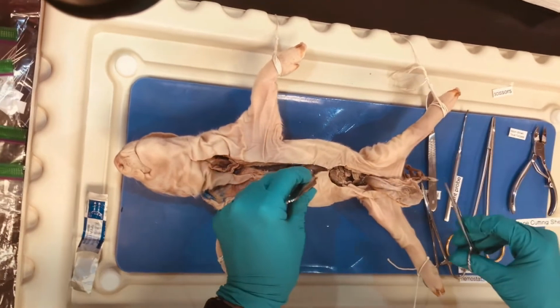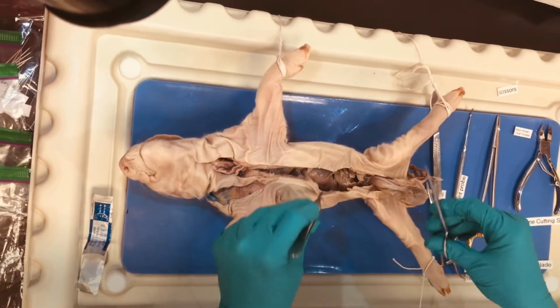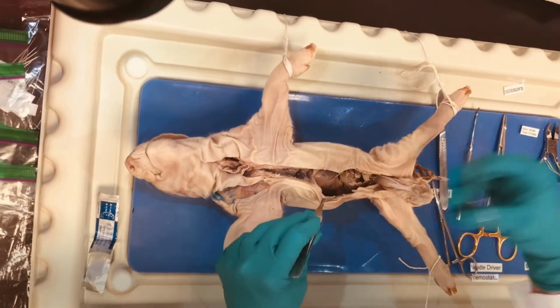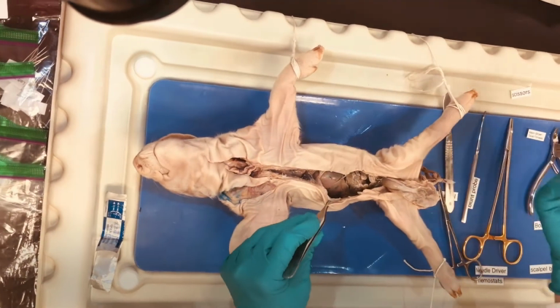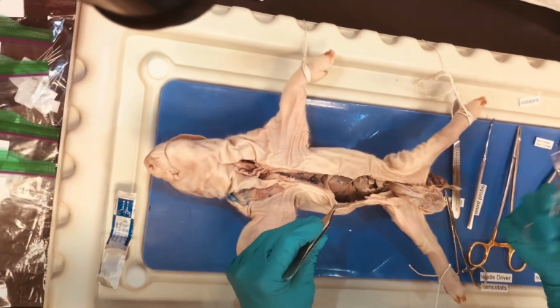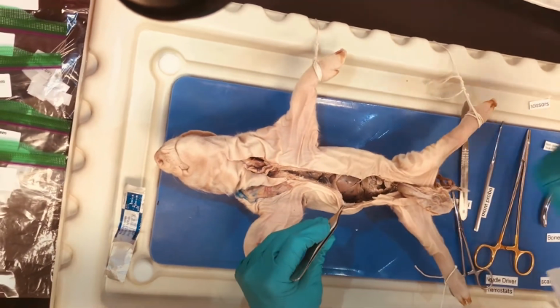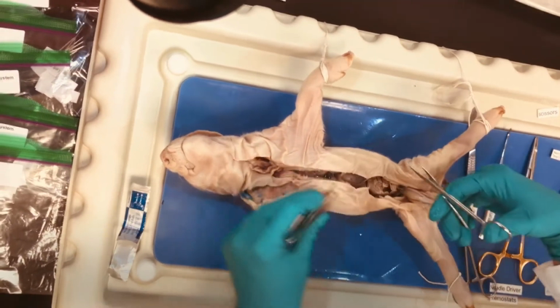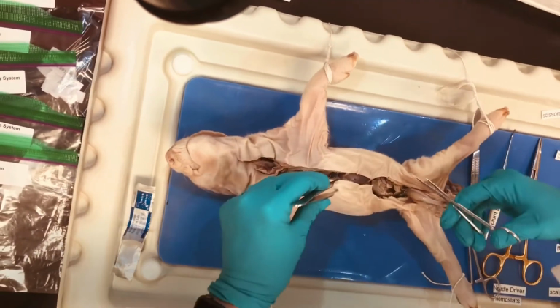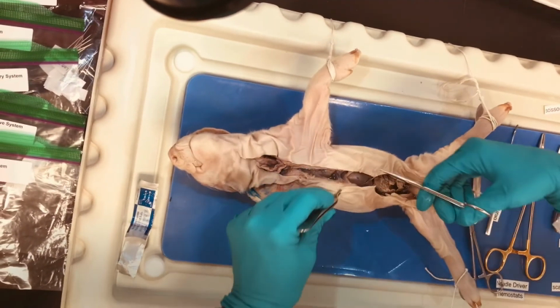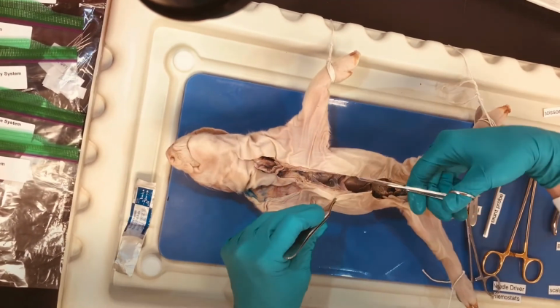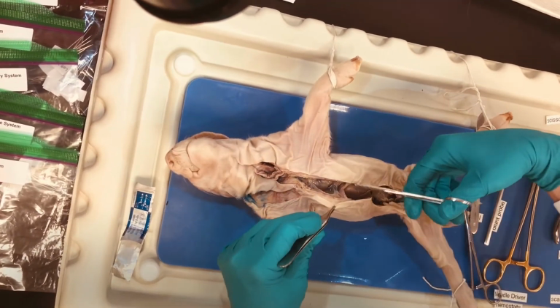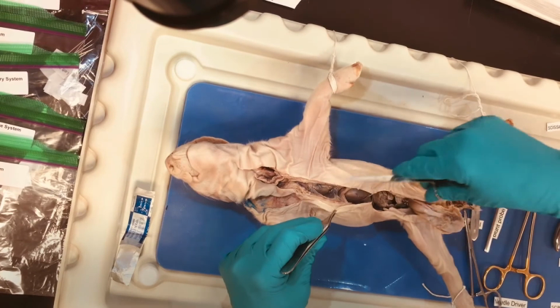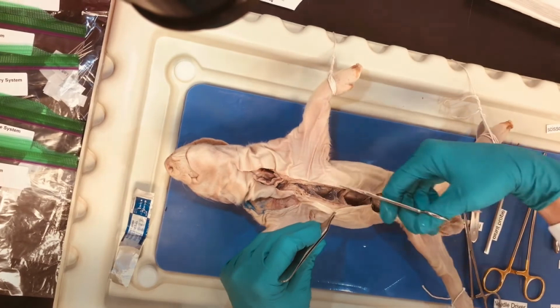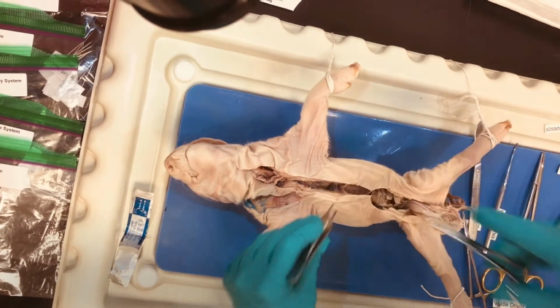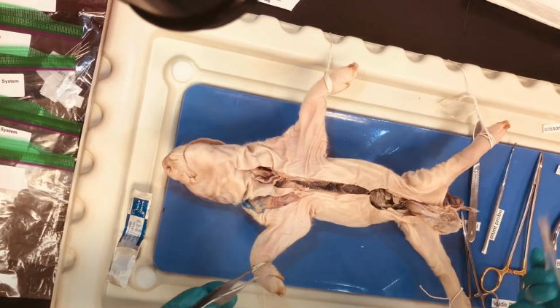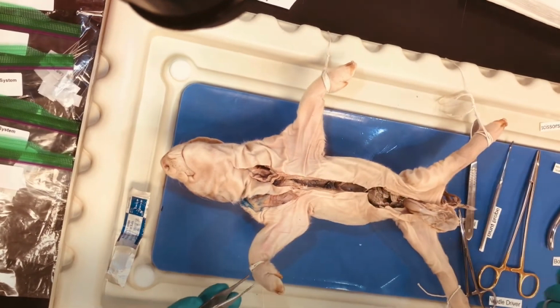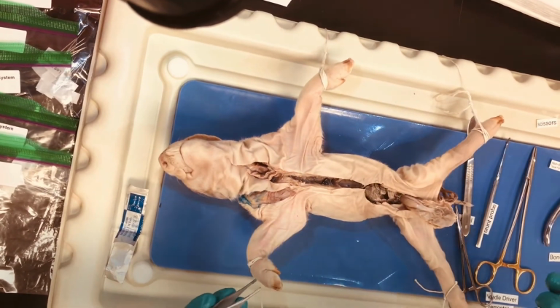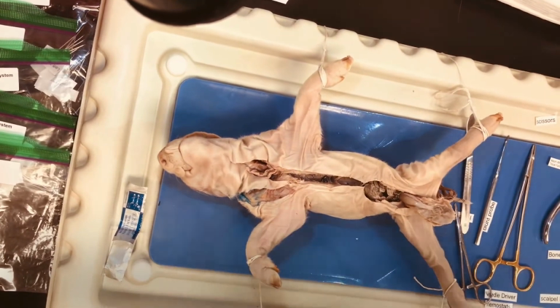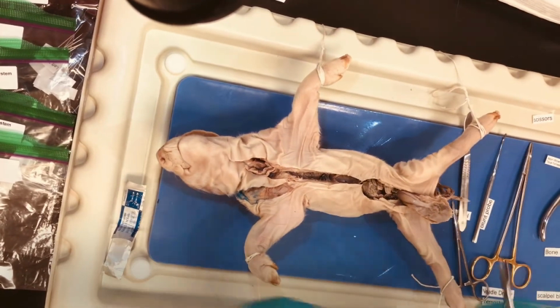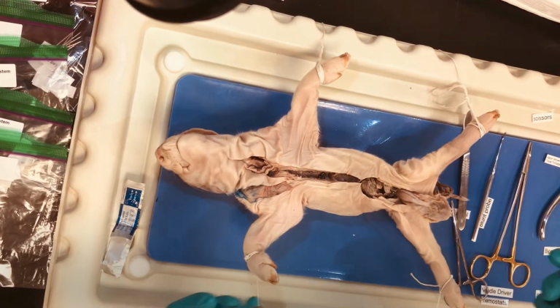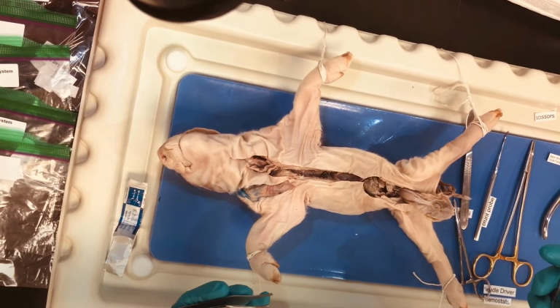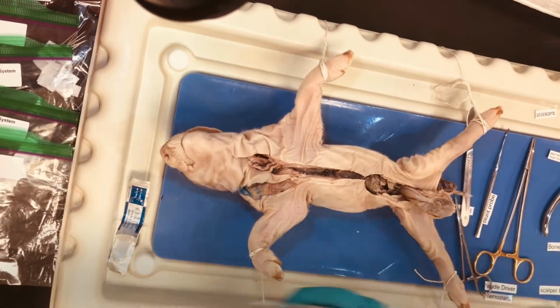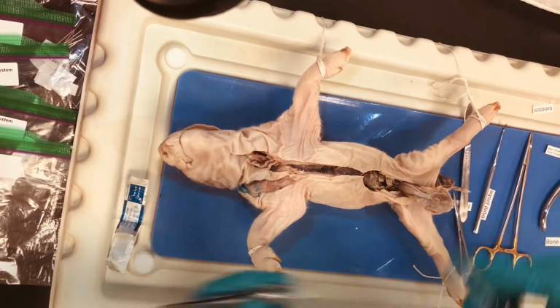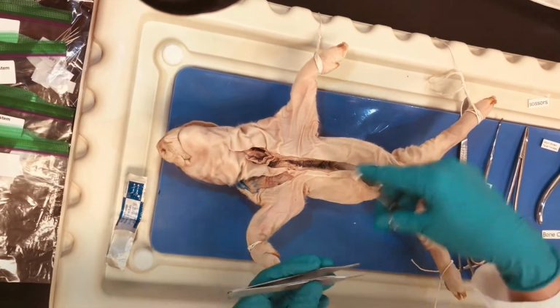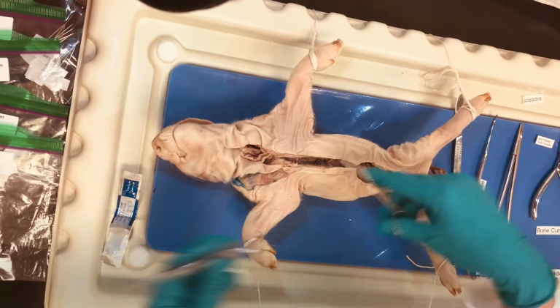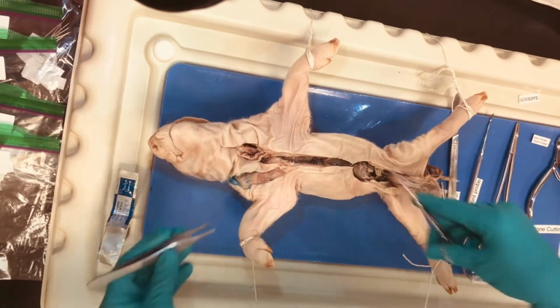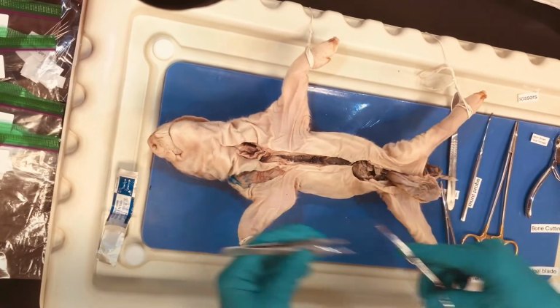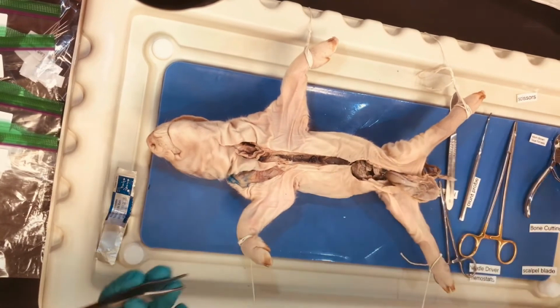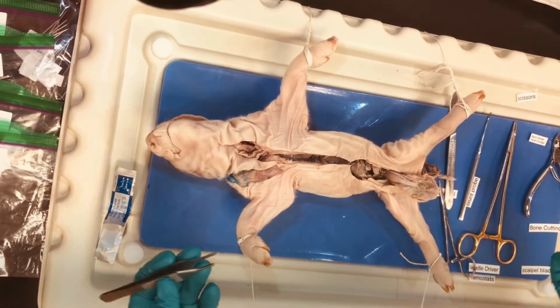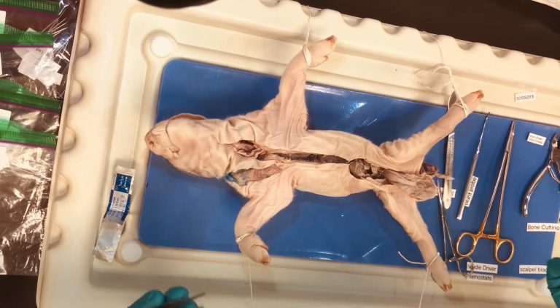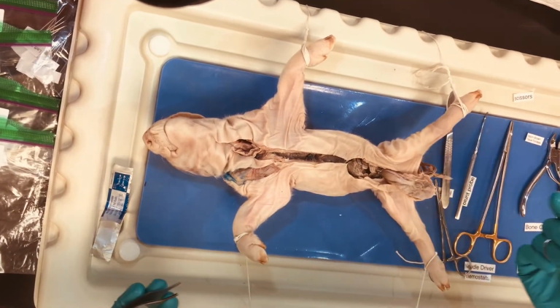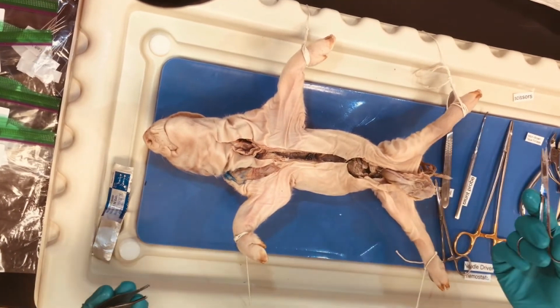Okay, getting our abdomen set up — this is how we're going to do this. I'm going to spend a couple of minutes, we'll fast forward, and then we'll go over some important tissues.